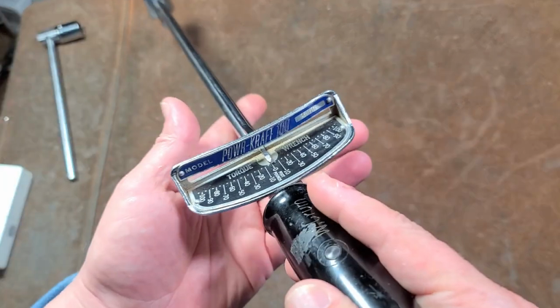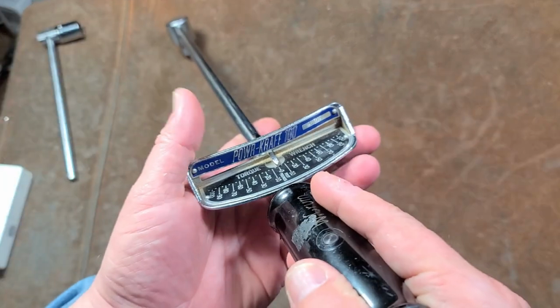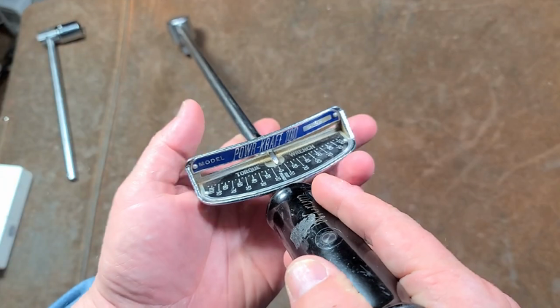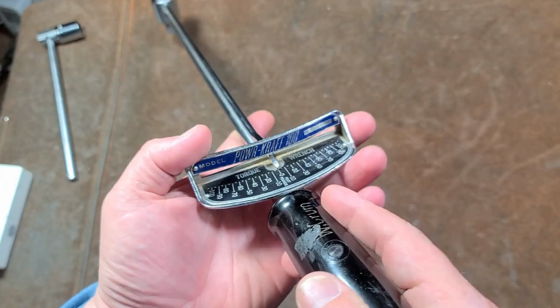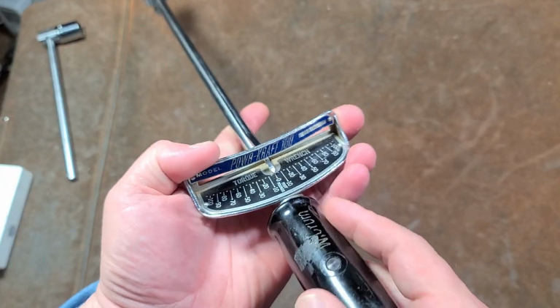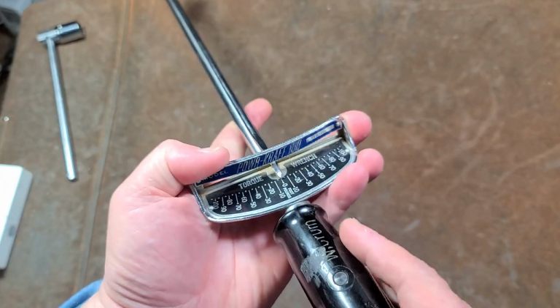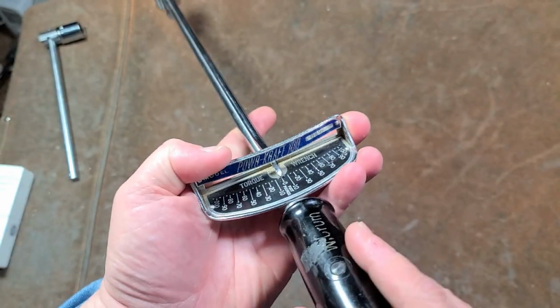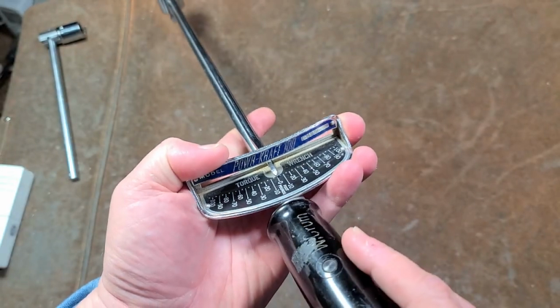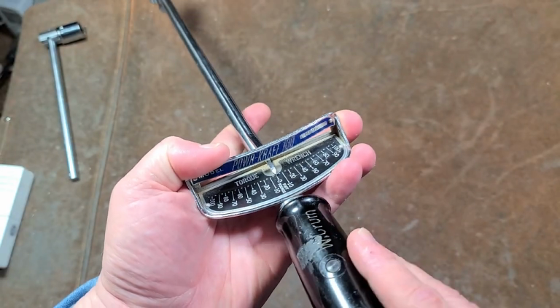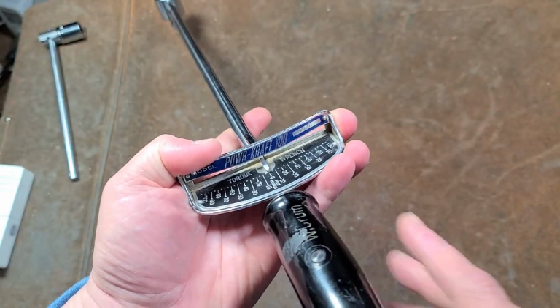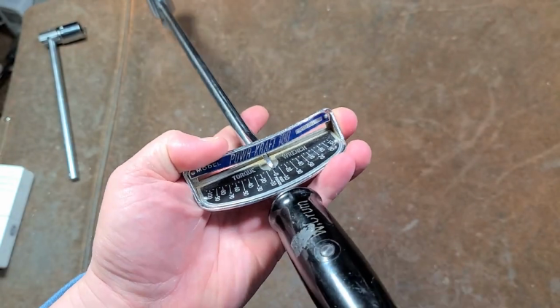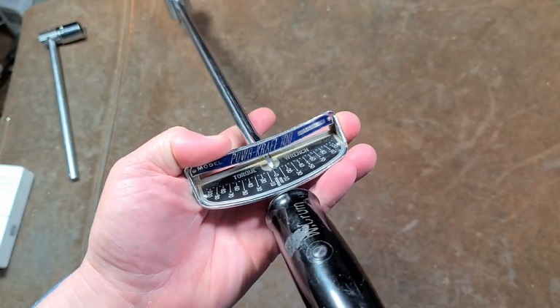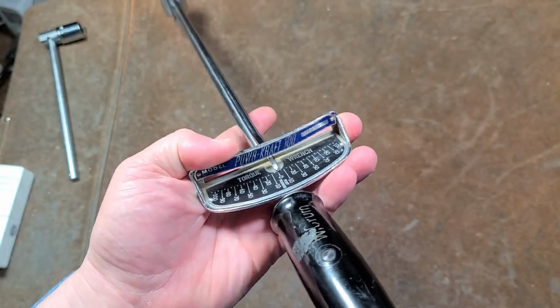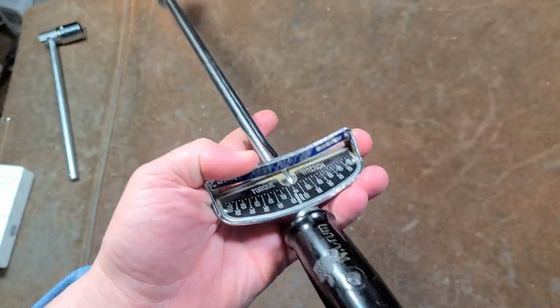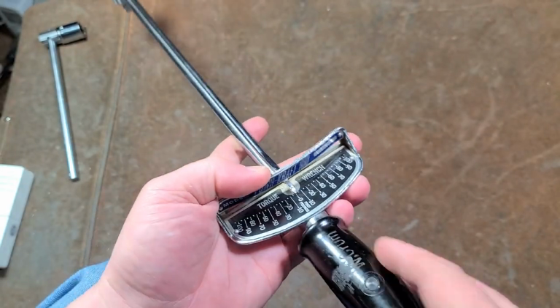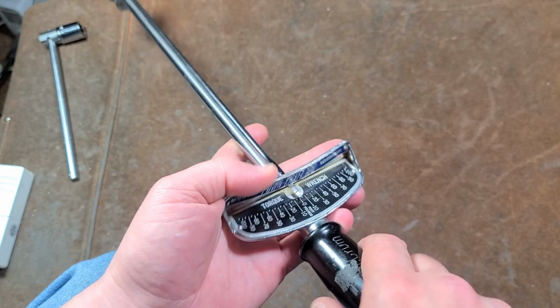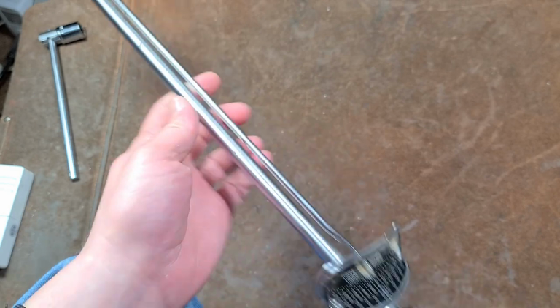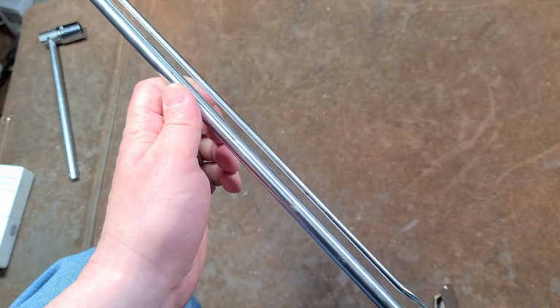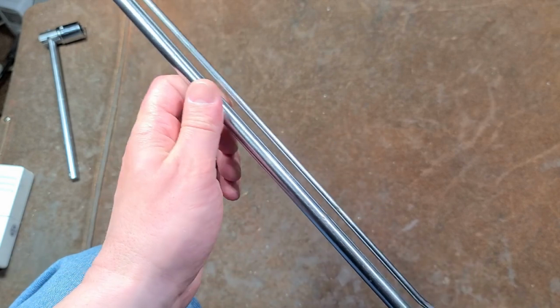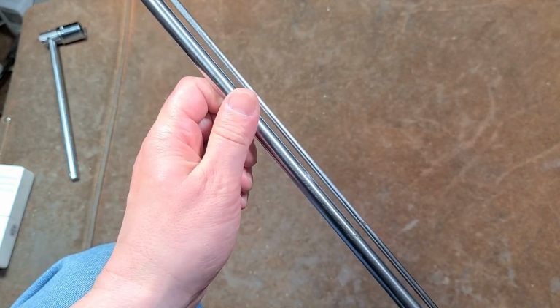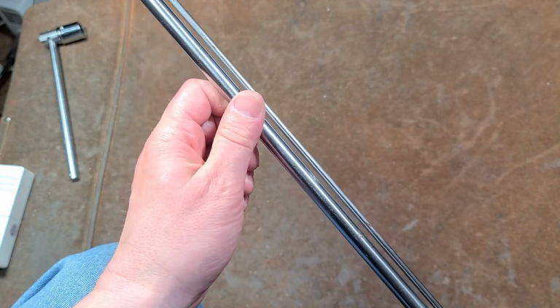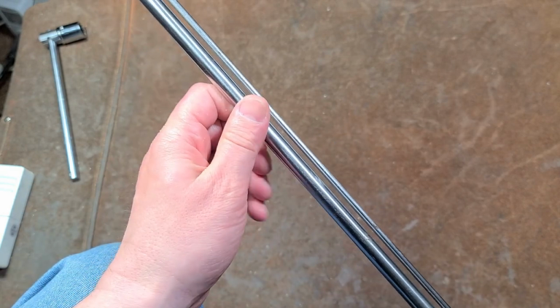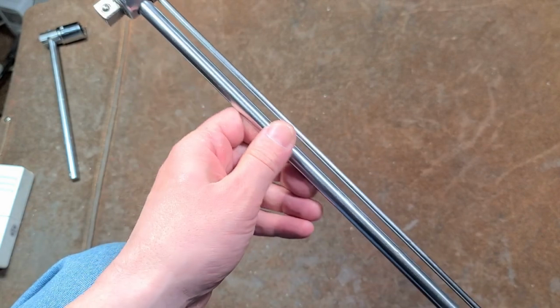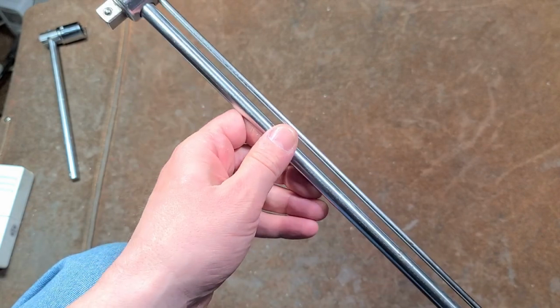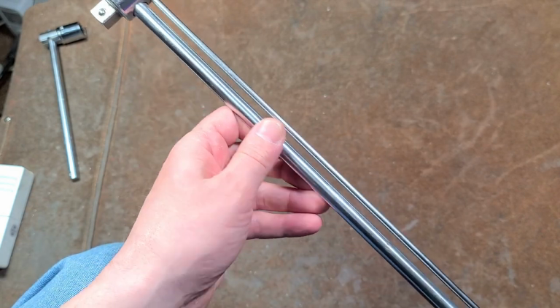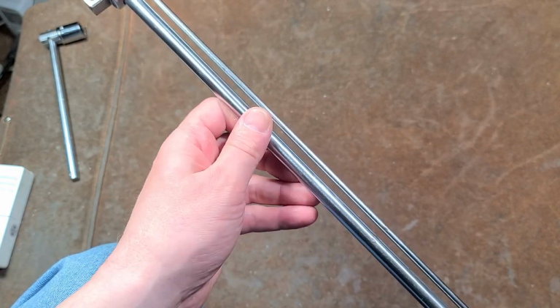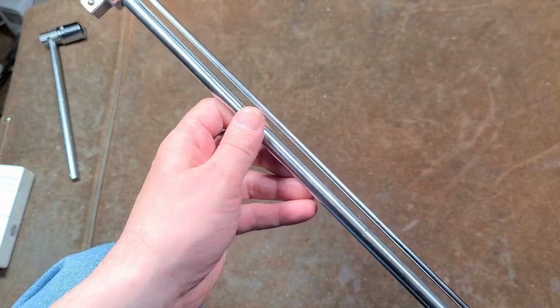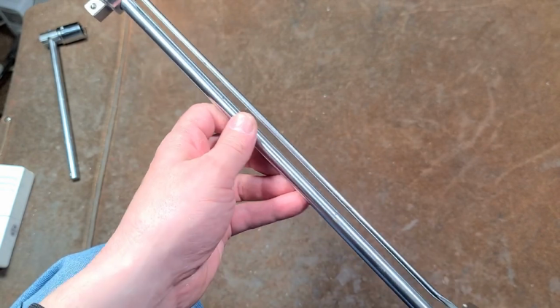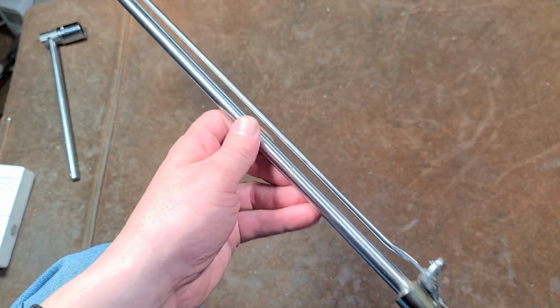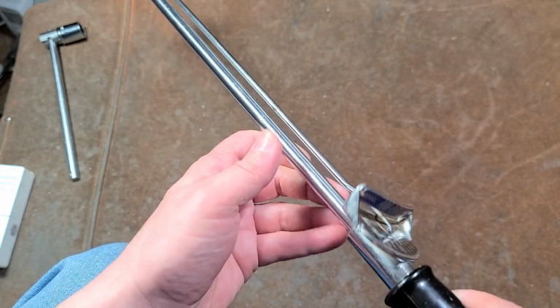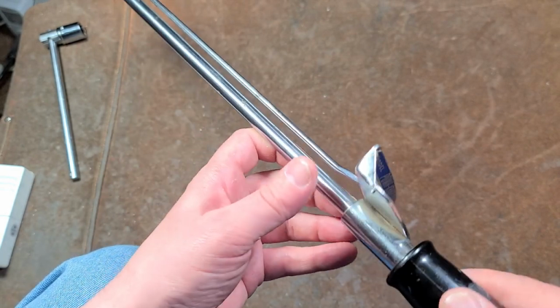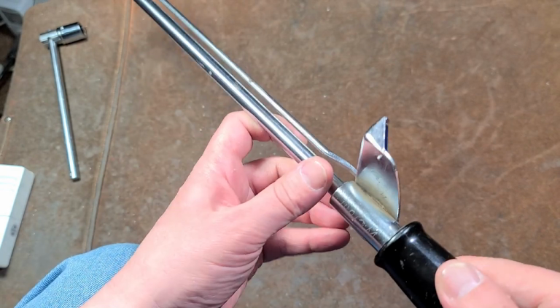Beautiful torque wrench. I actually believe this is made by SK — I don't know exactly what series — but it is certainly pretty nice.